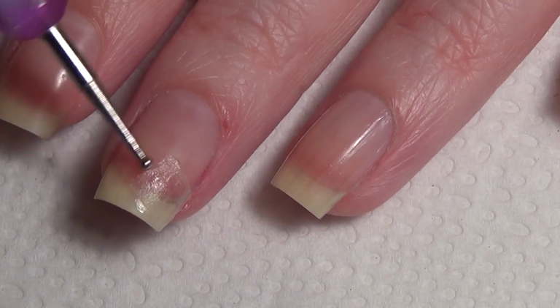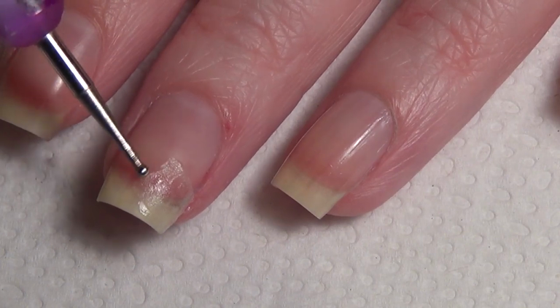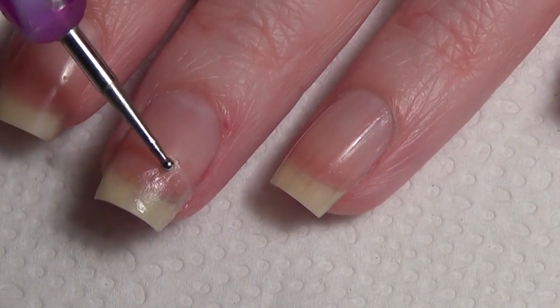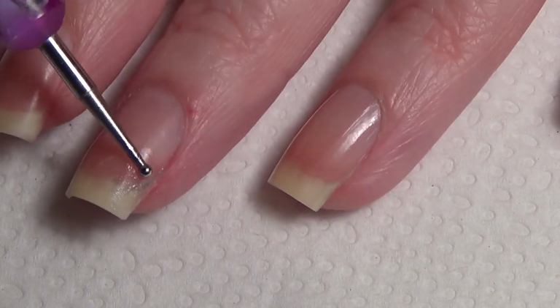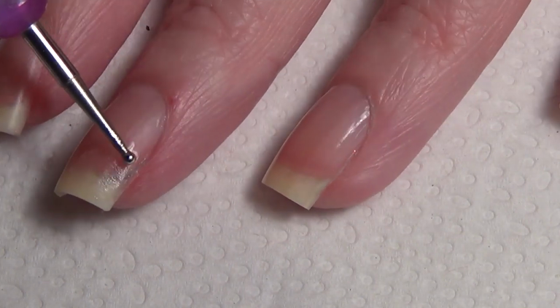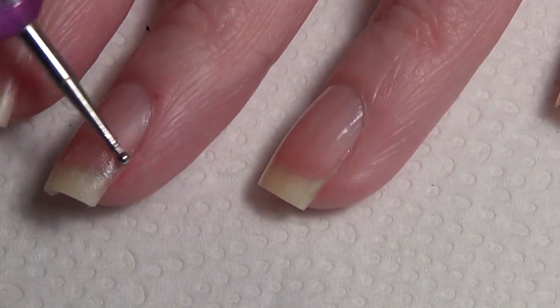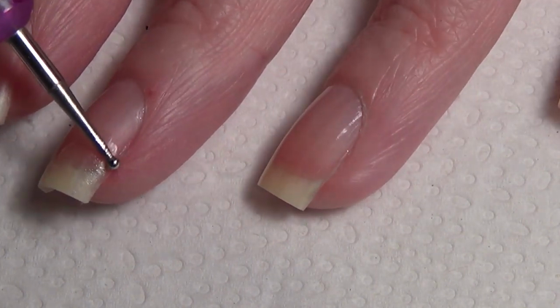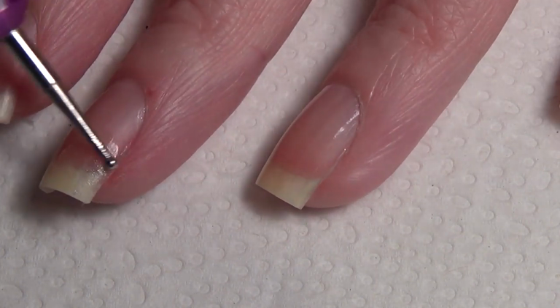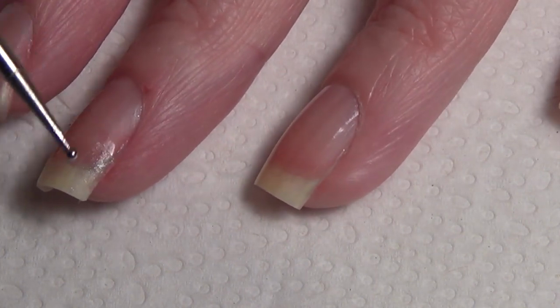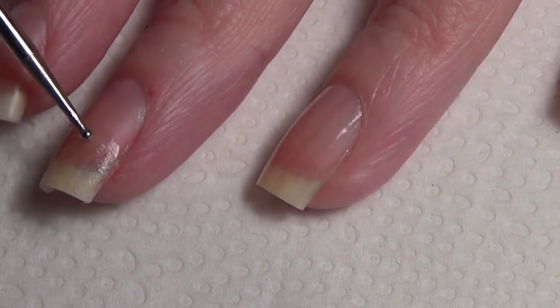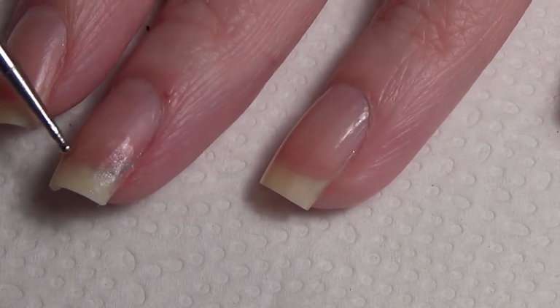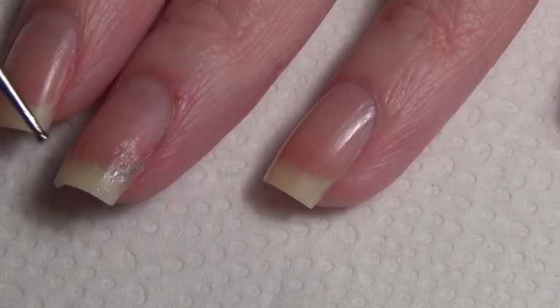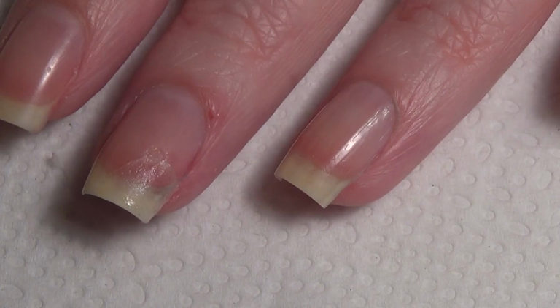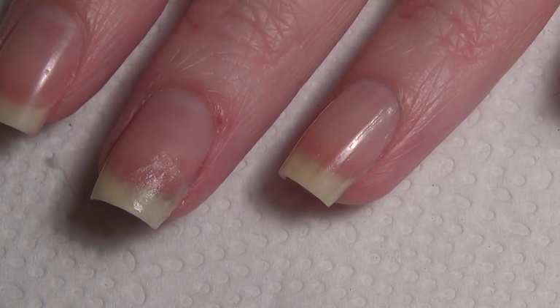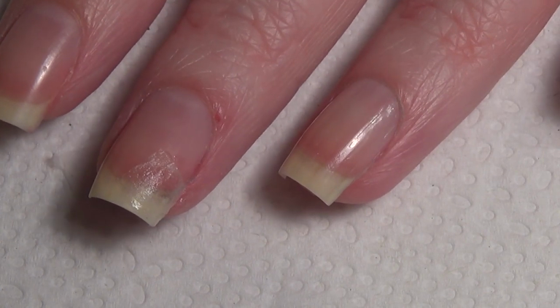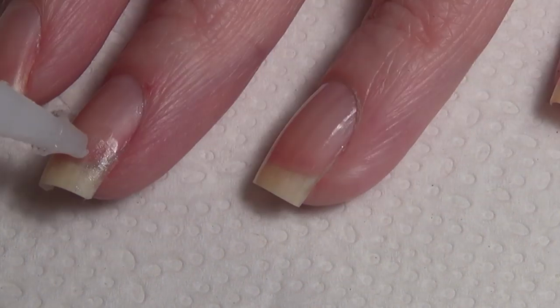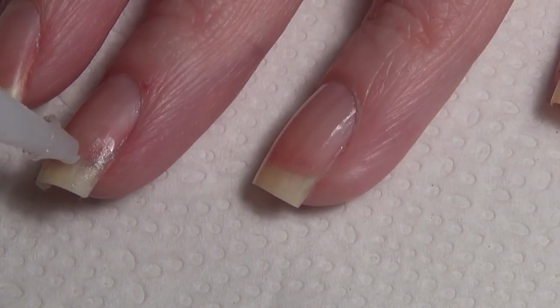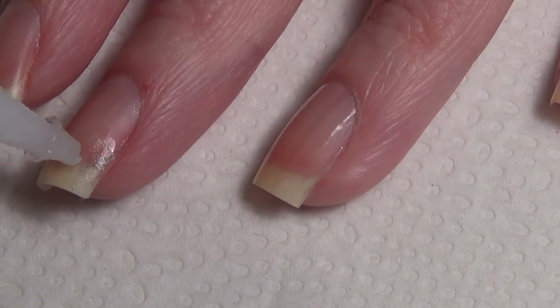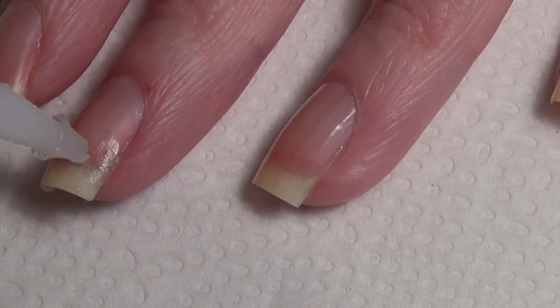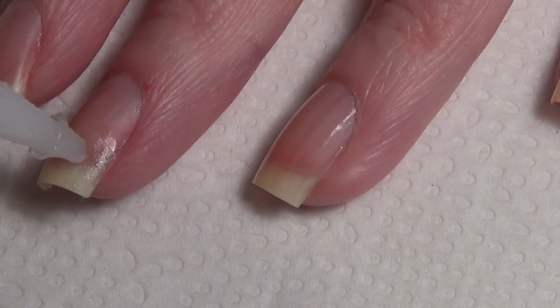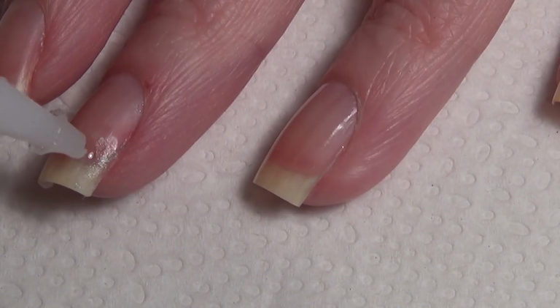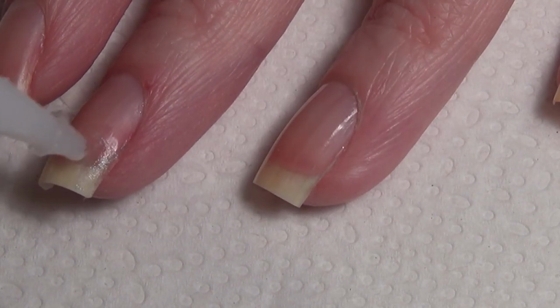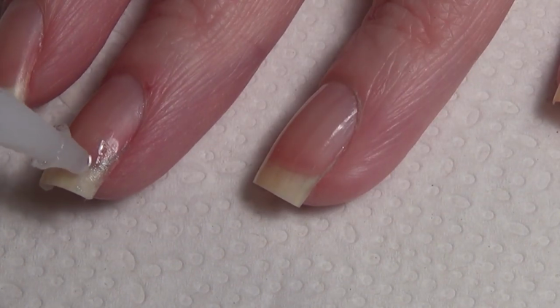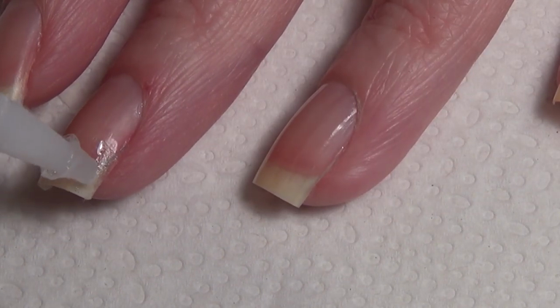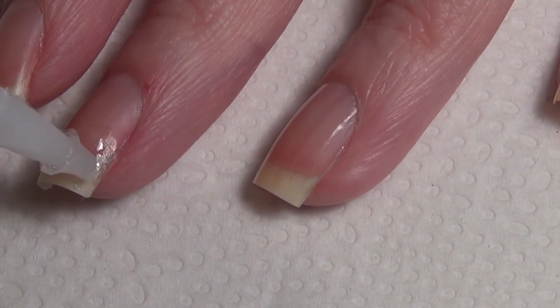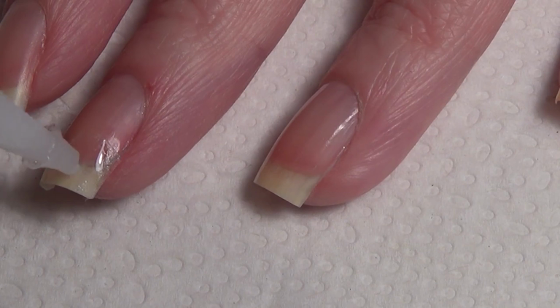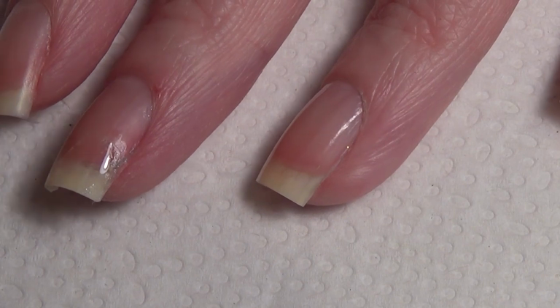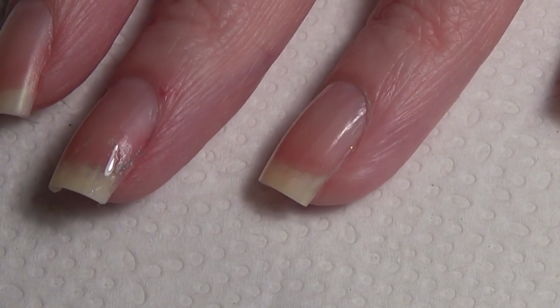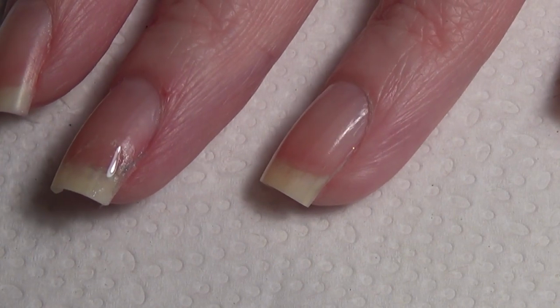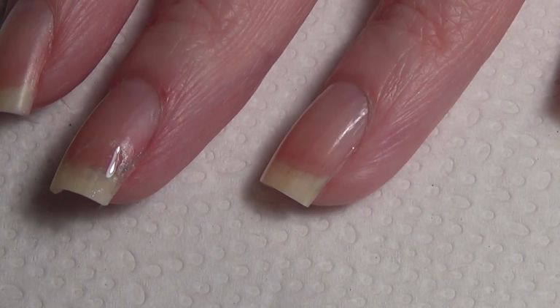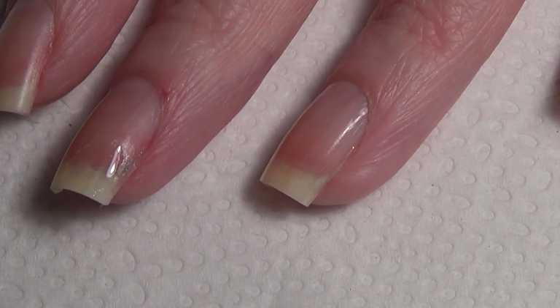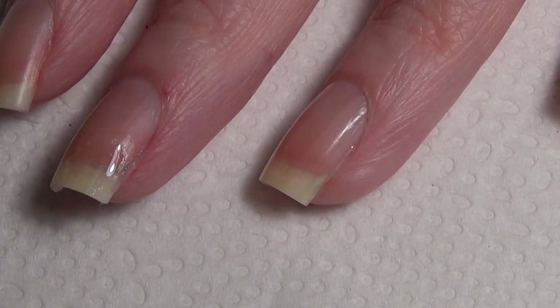I like to test it with my dotting tool to make sure all the glue is dry and there's no wet glue seeping out from underneath. Then I apply more glue, spread it out with the dotting tool again, and allow that to dry.